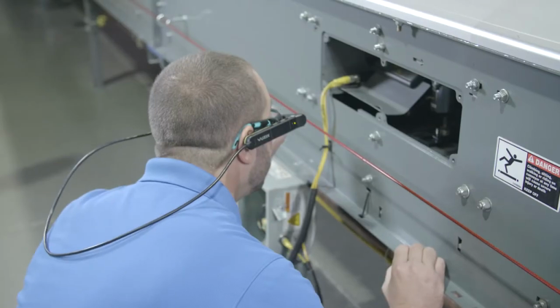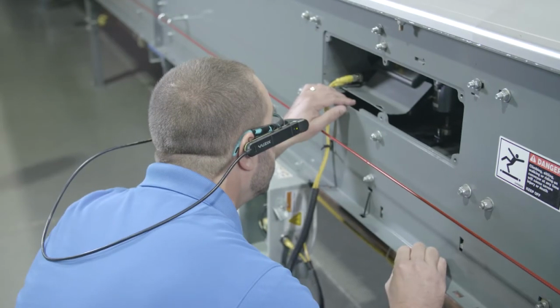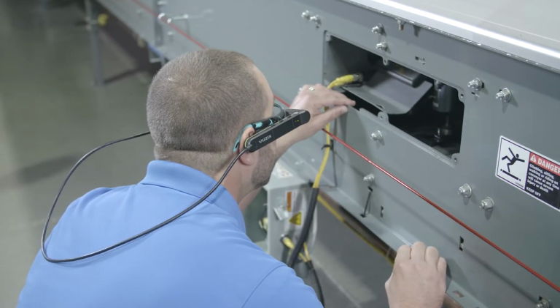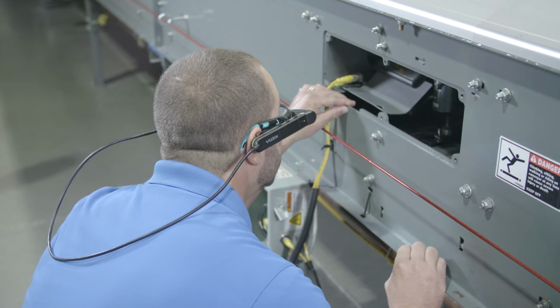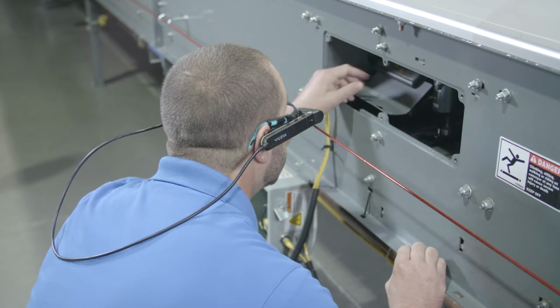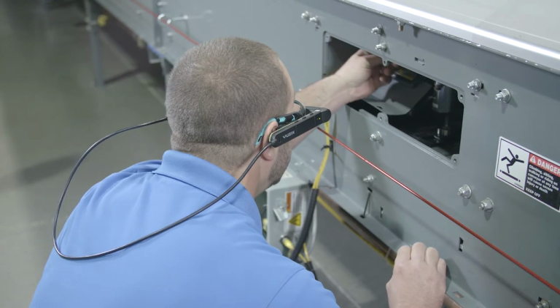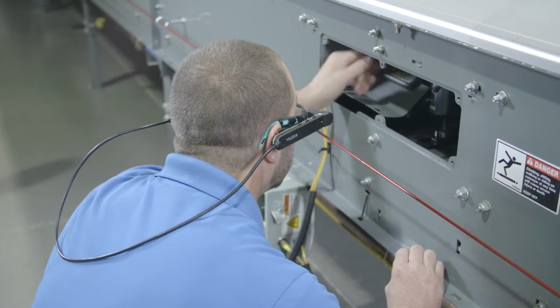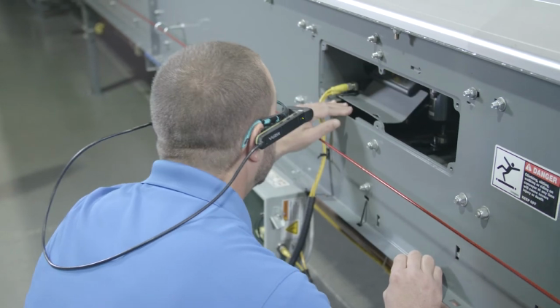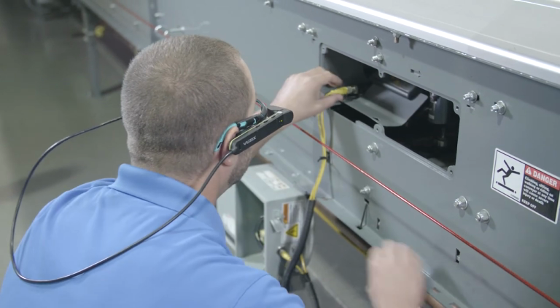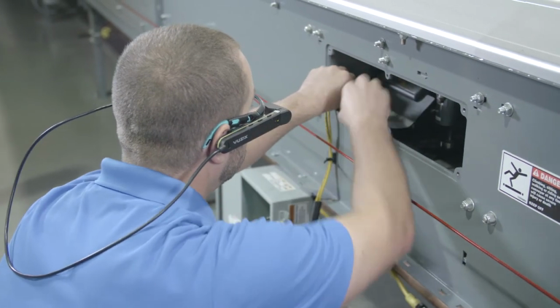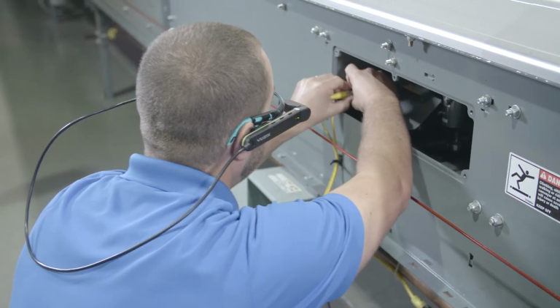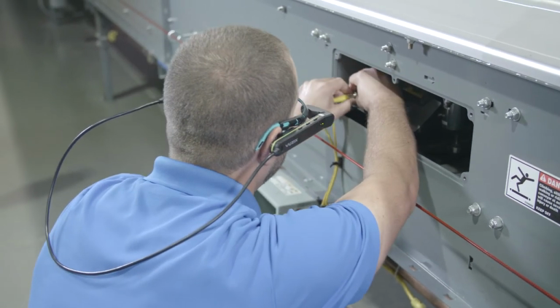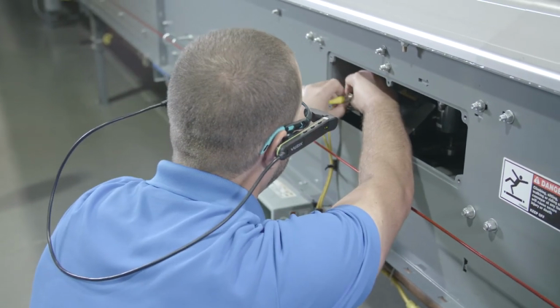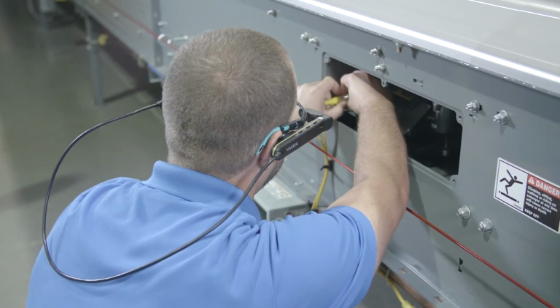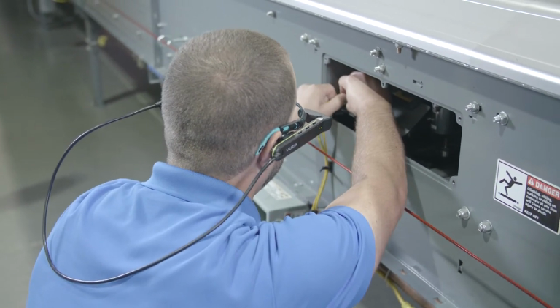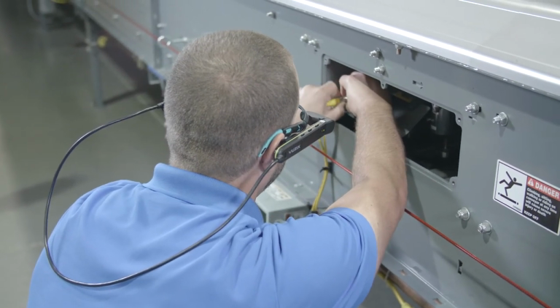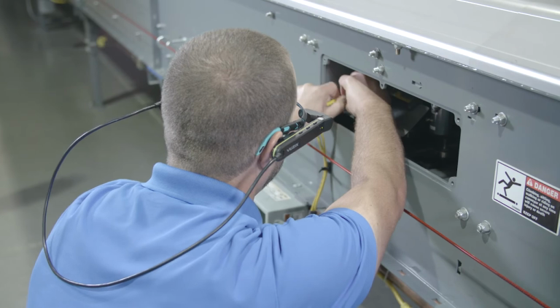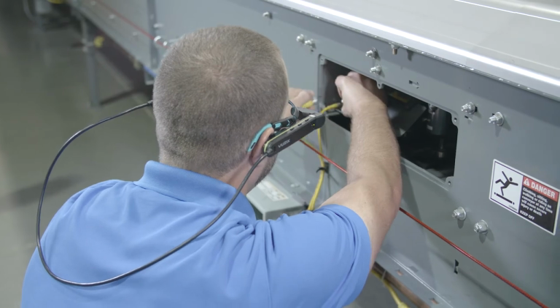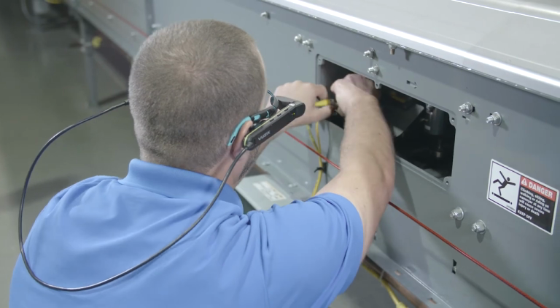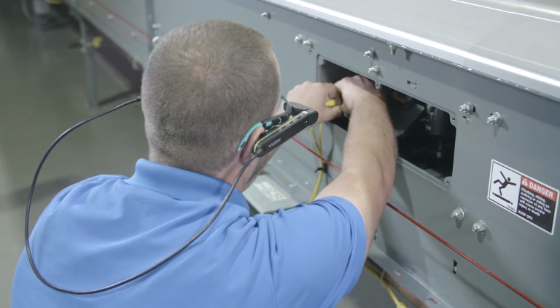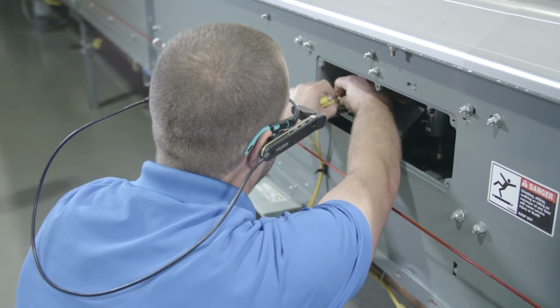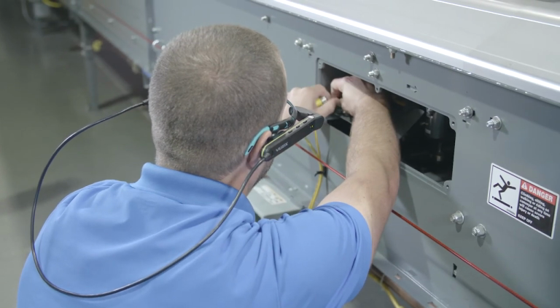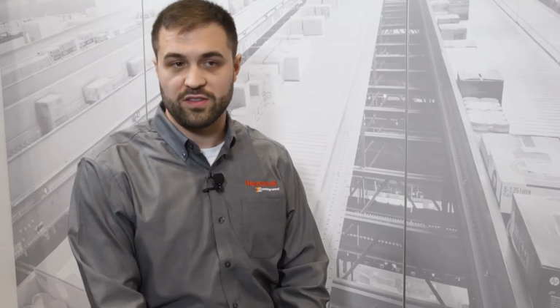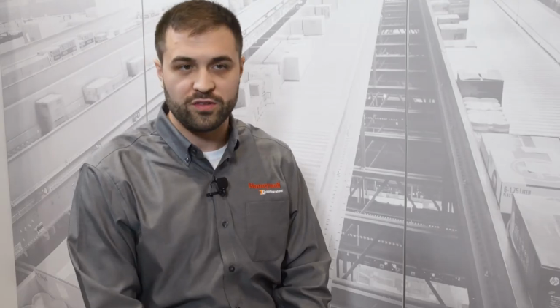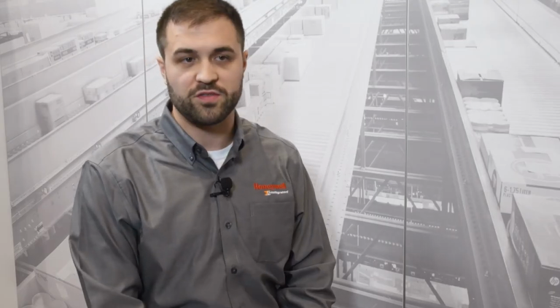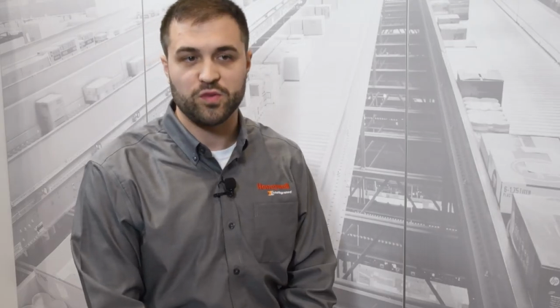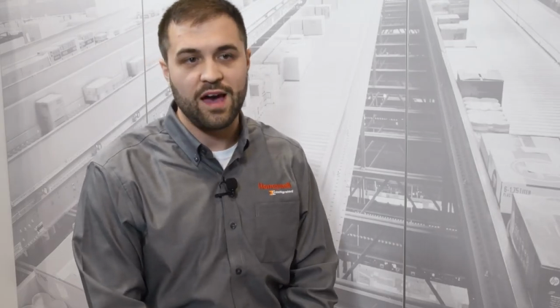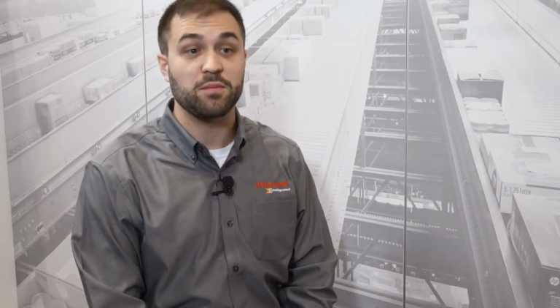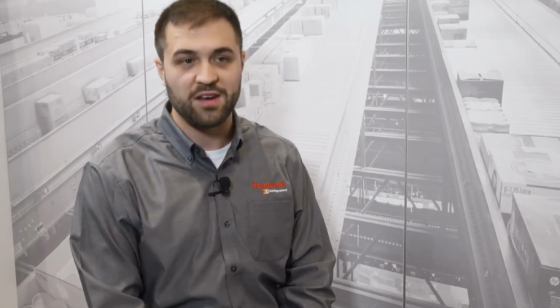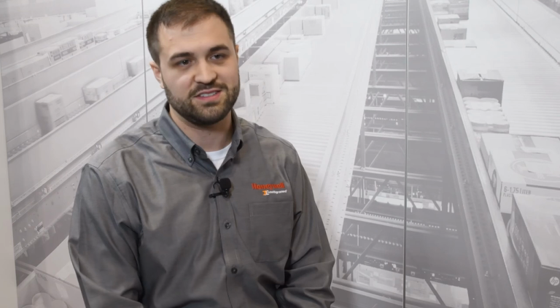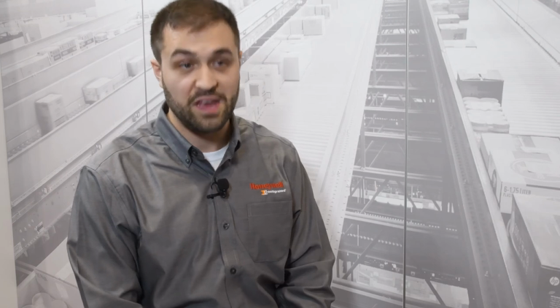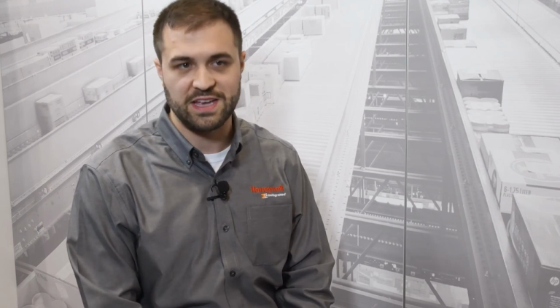We can annotate it and draw and say, this wire right here is your problem, and that way the collaboration drives to that uptime faster. The augmented reality glasses are actually showcasing the hundreds of years of experience we have sitting behind the glasses on the expert side.